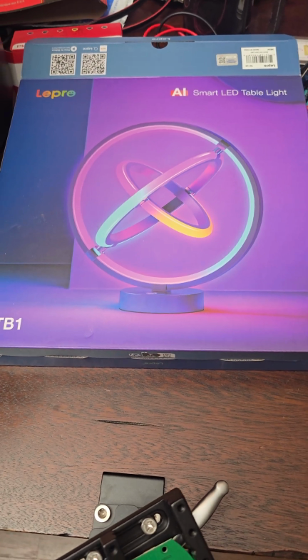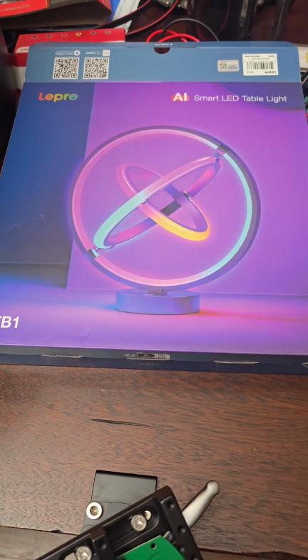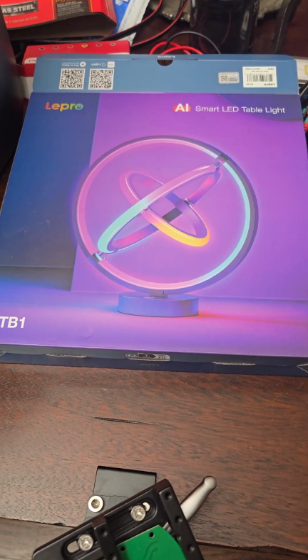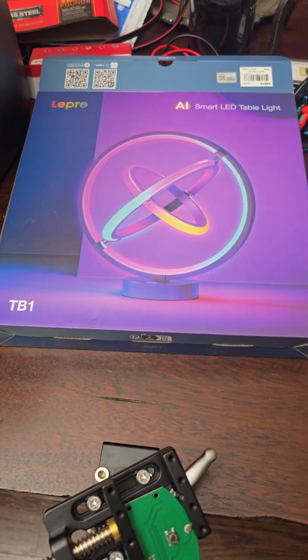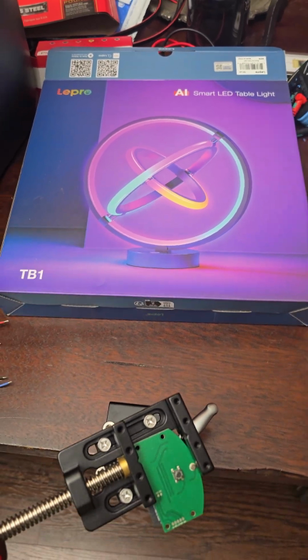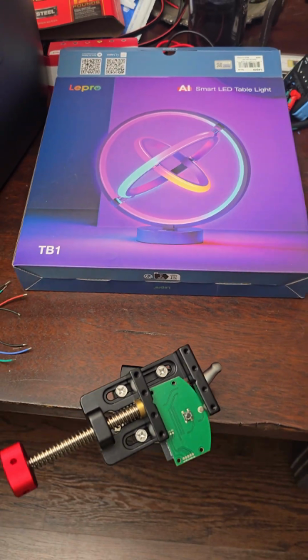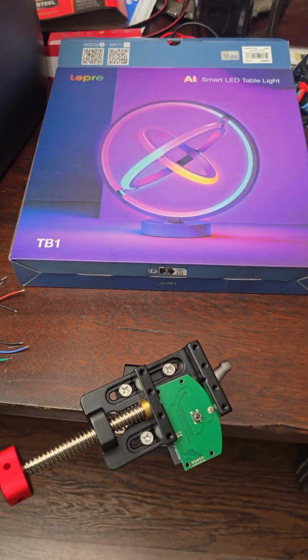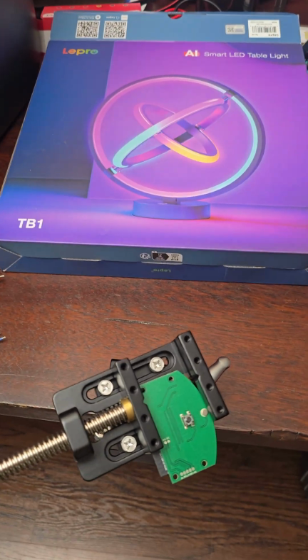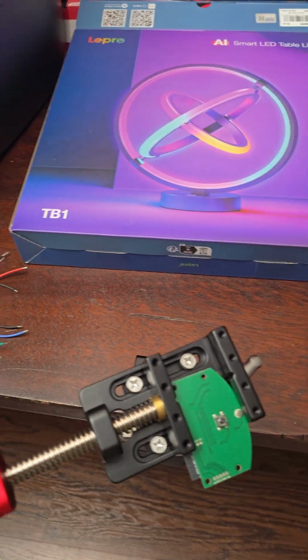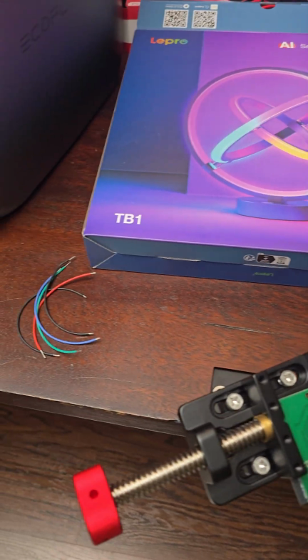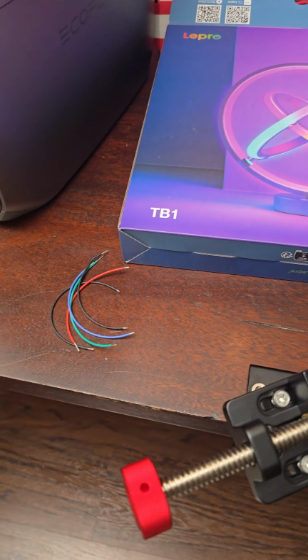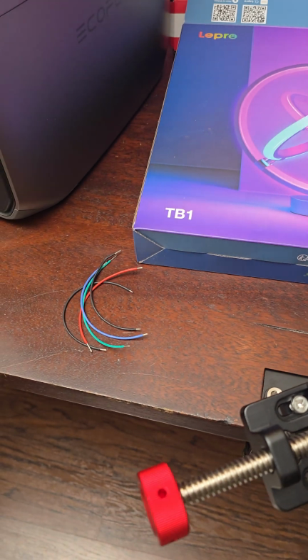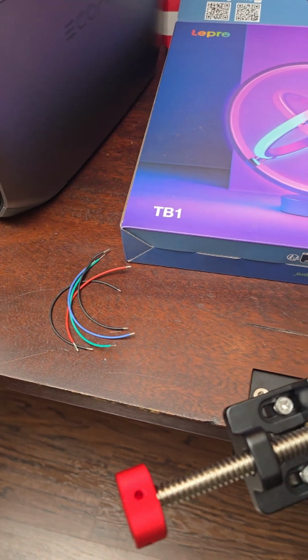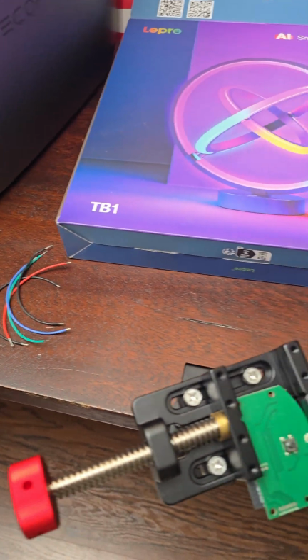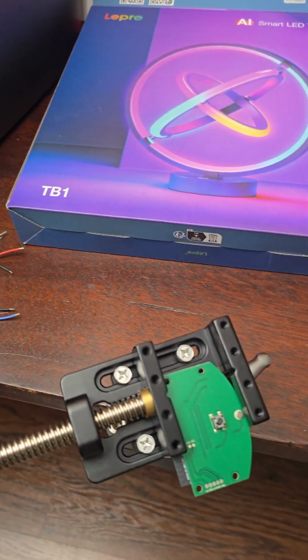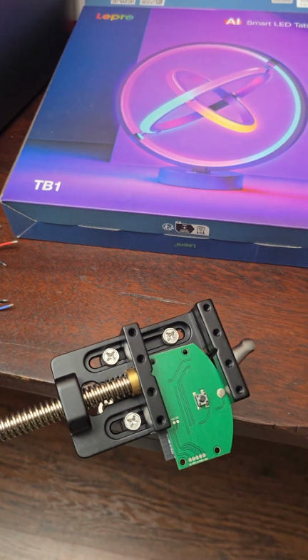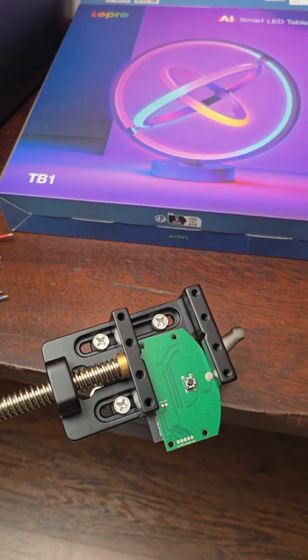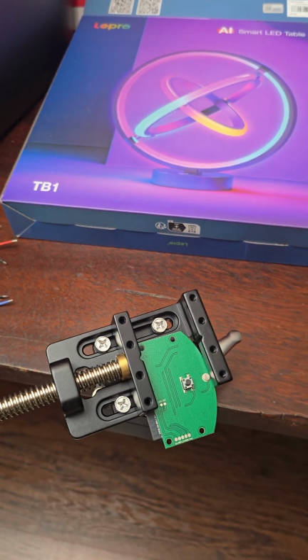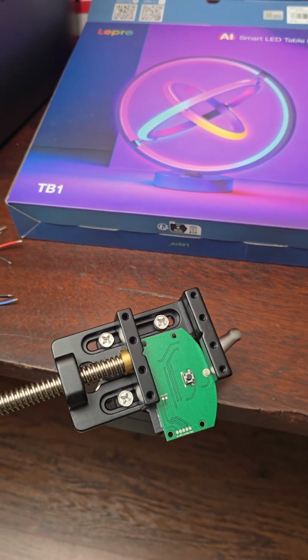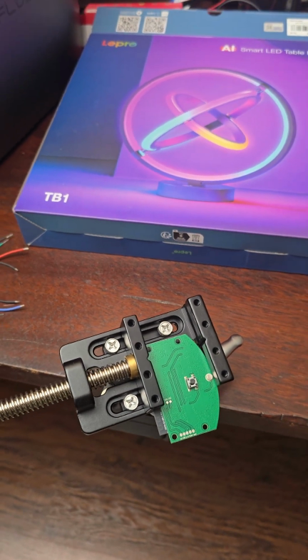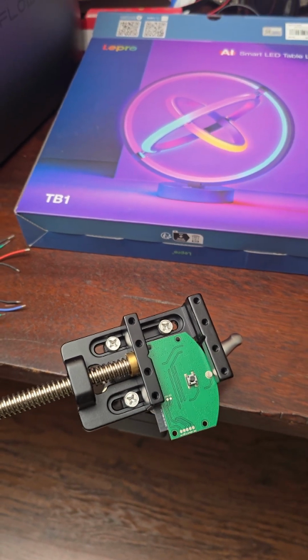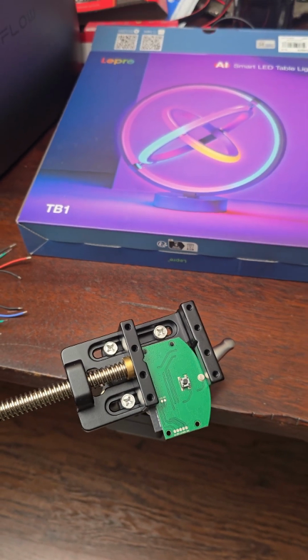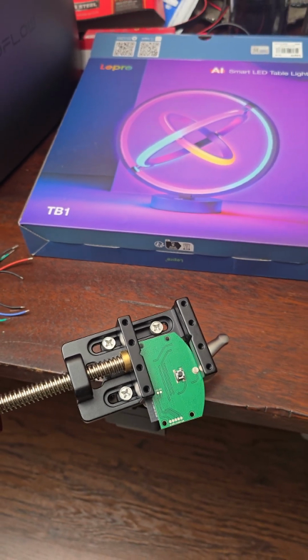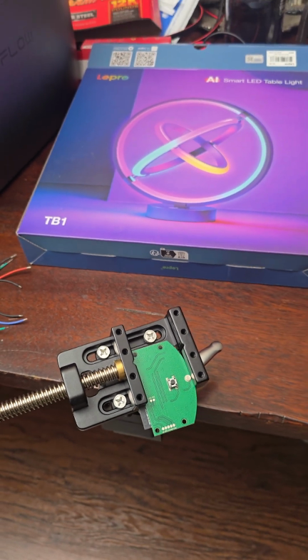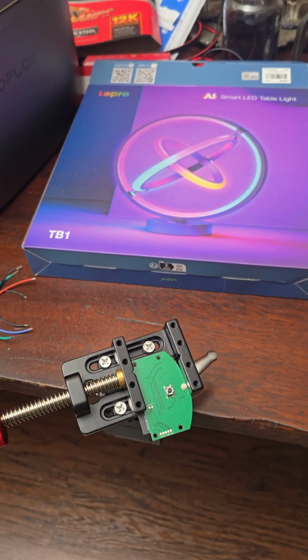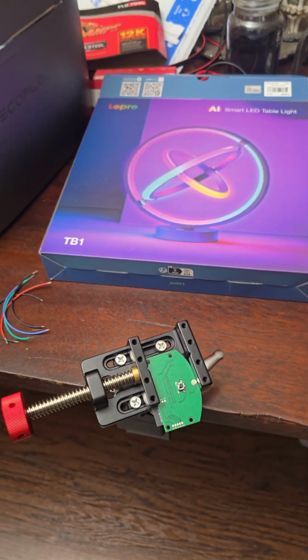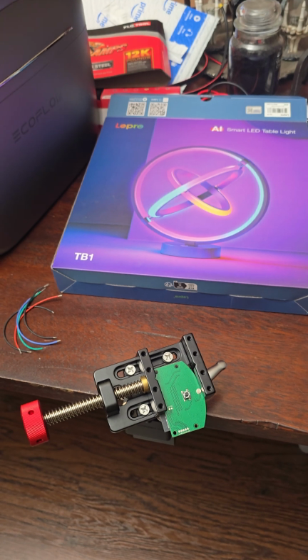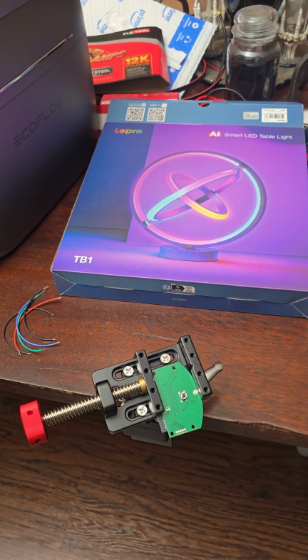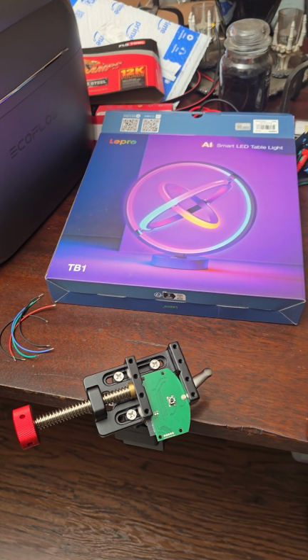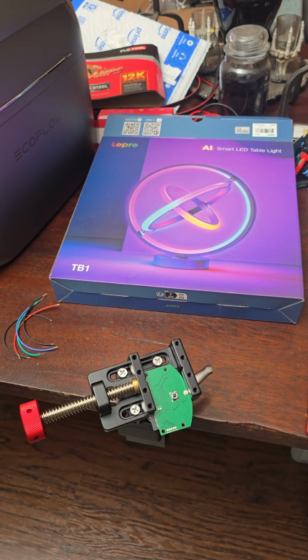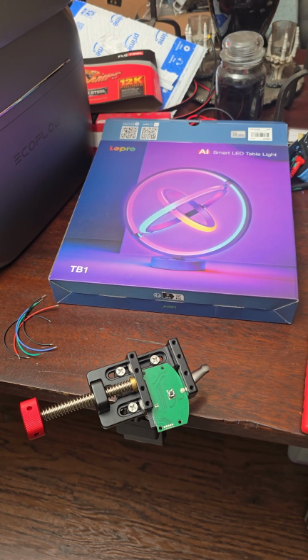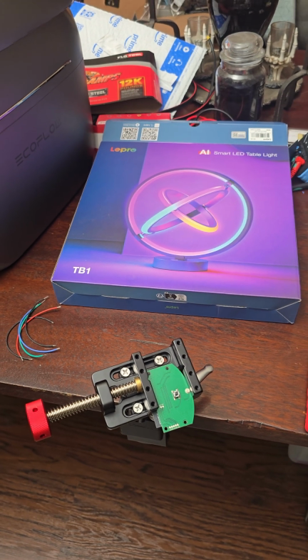So I'm about to solder on my little wires to get my connections, and if this works out, I'll probably have a video later. So let's see what happens.